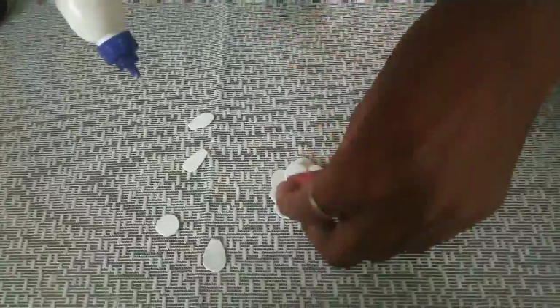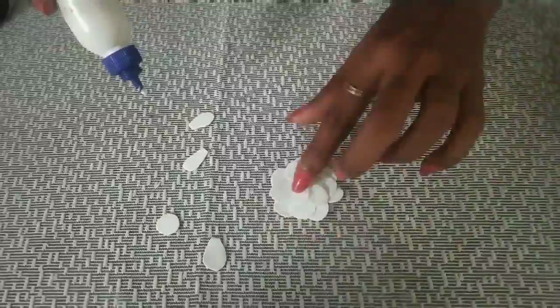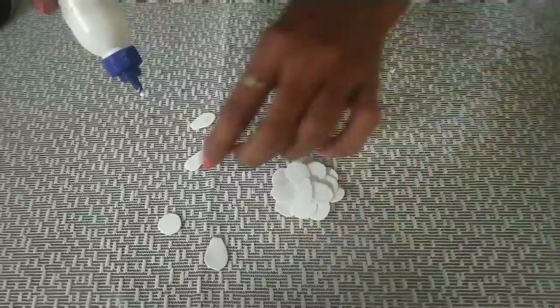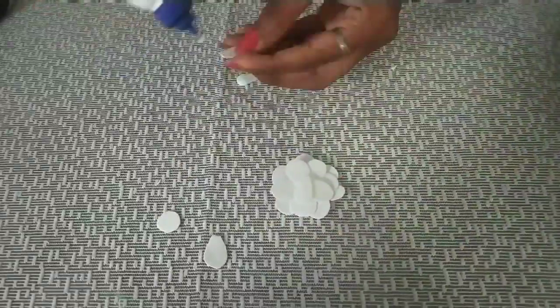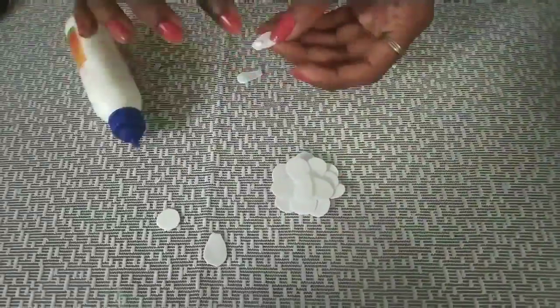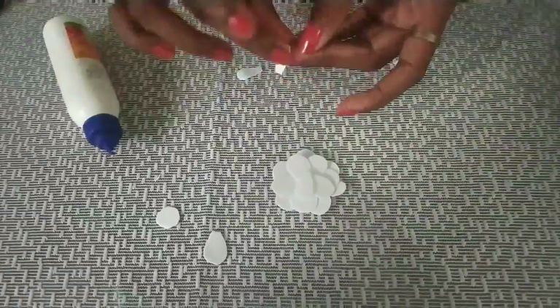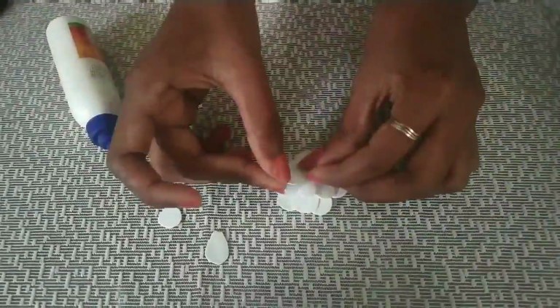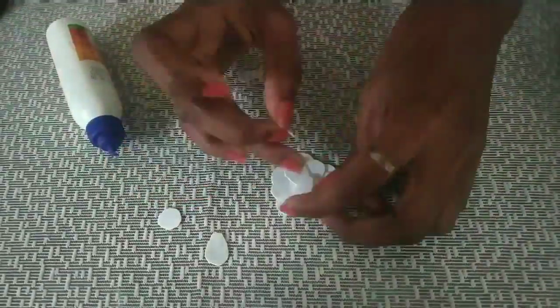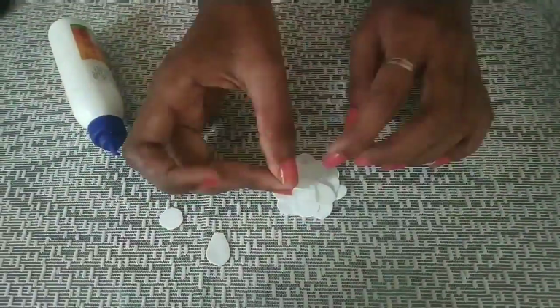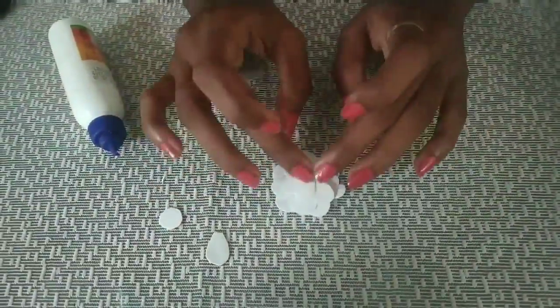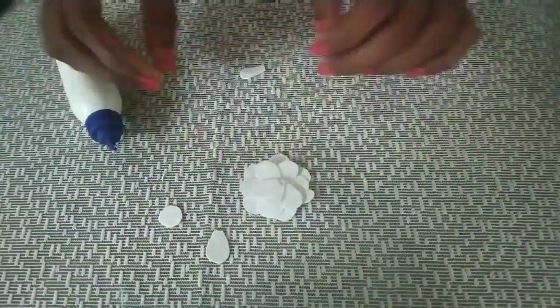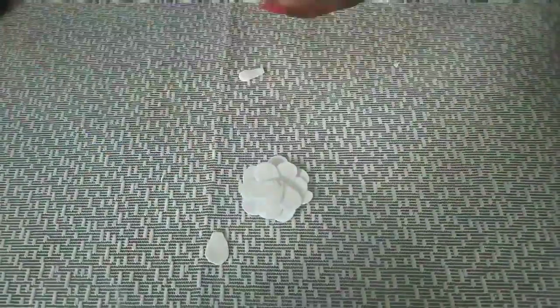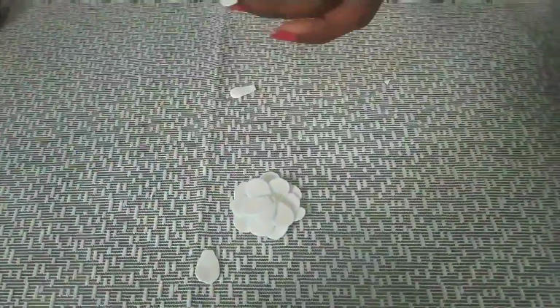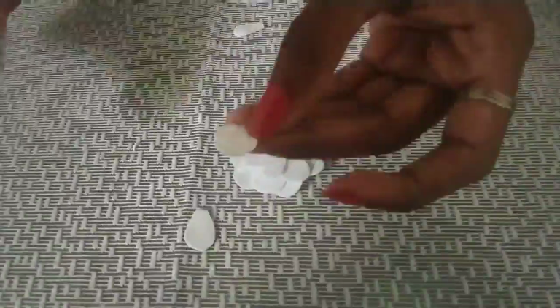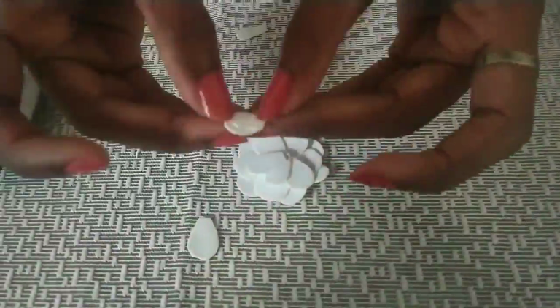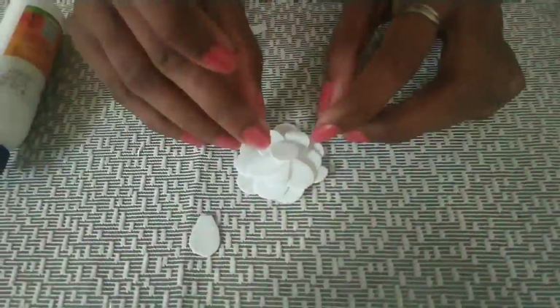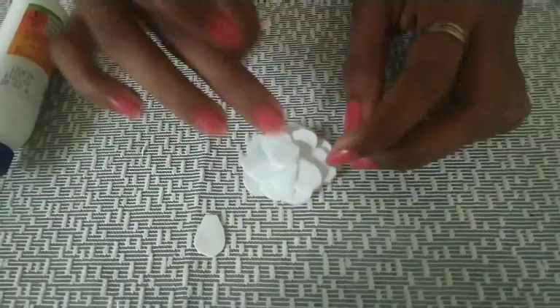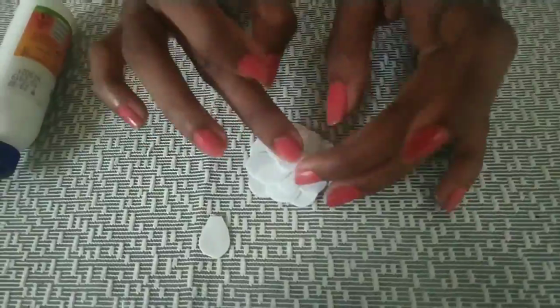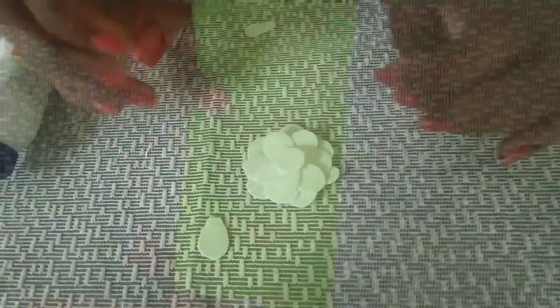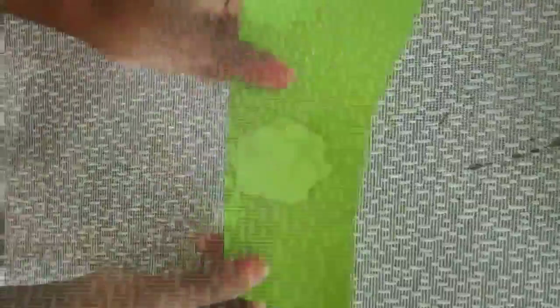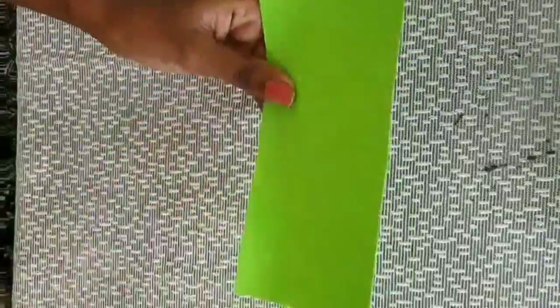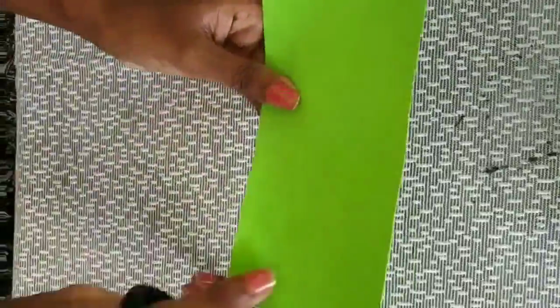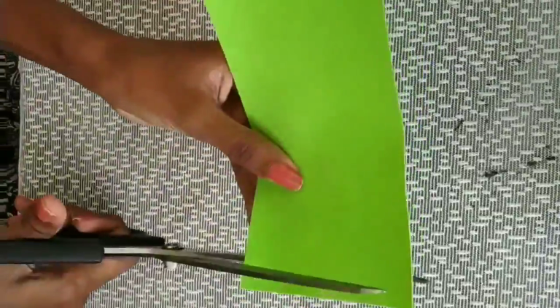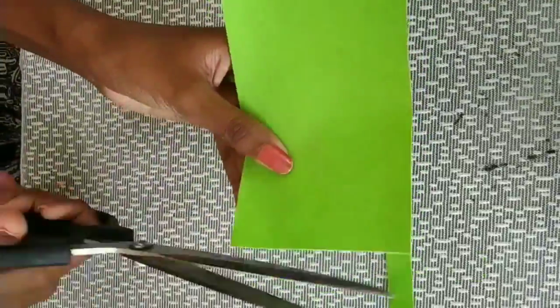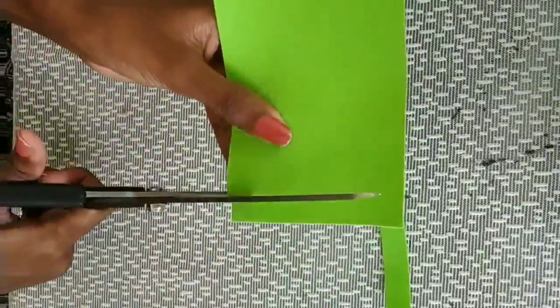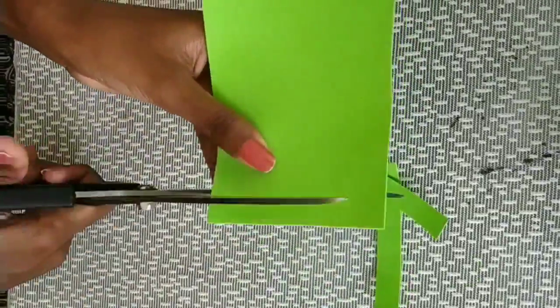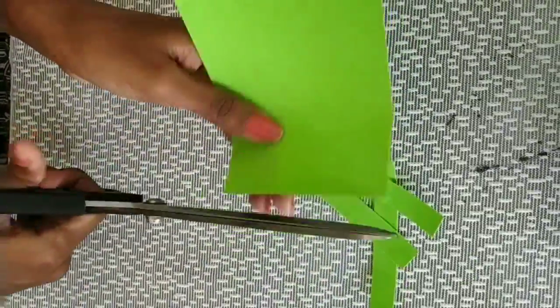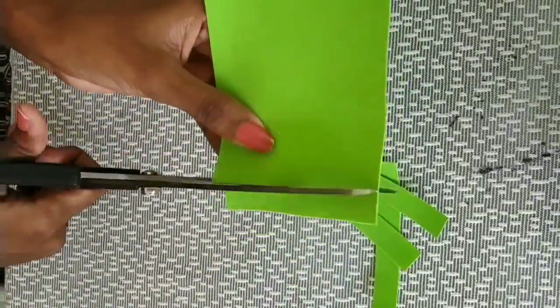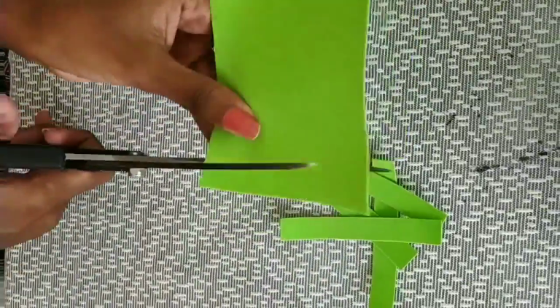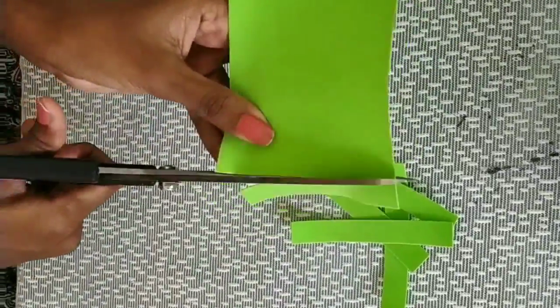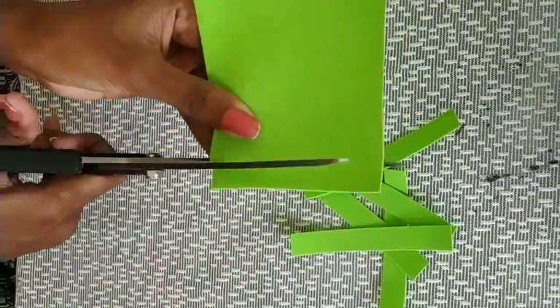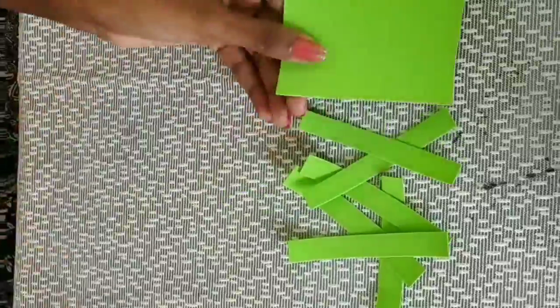Now the flower is ready for the same color. Now the foam sheet will be cut. I have already cut a little bit.